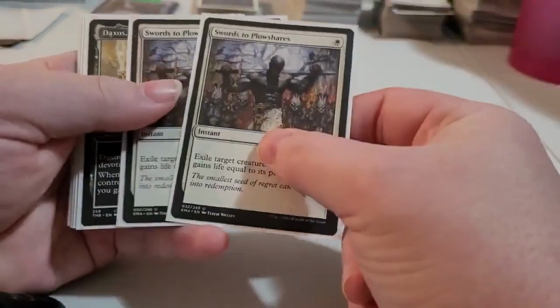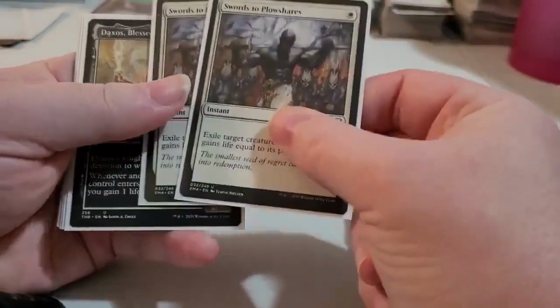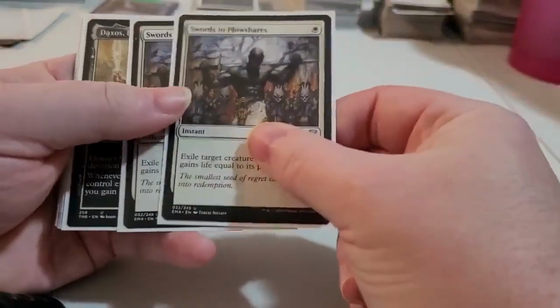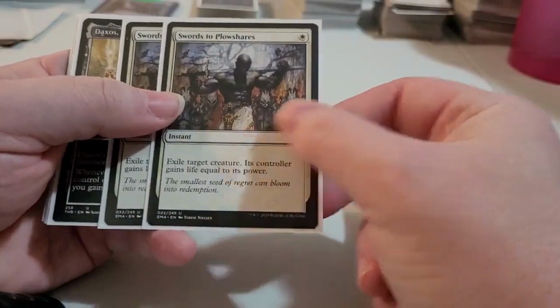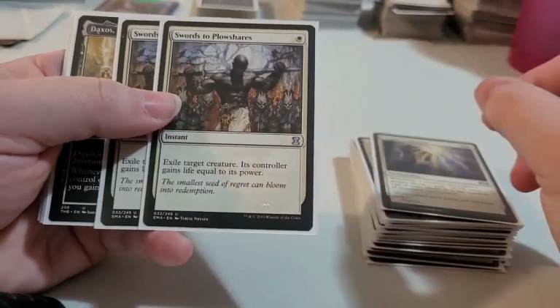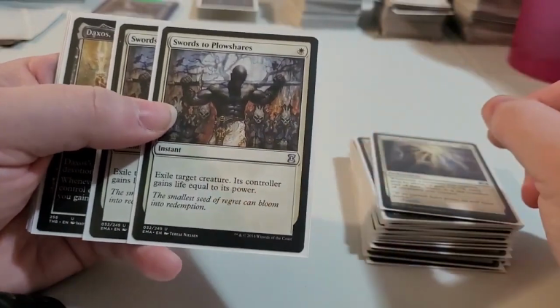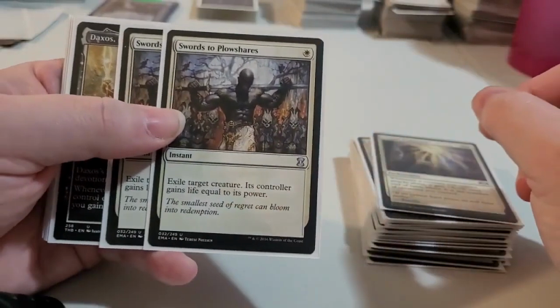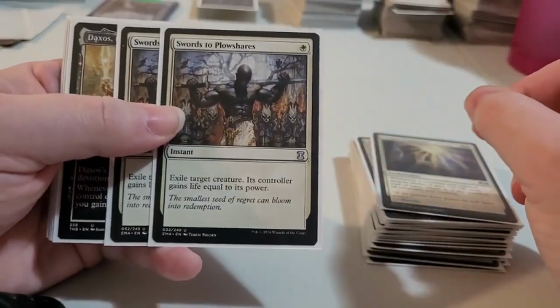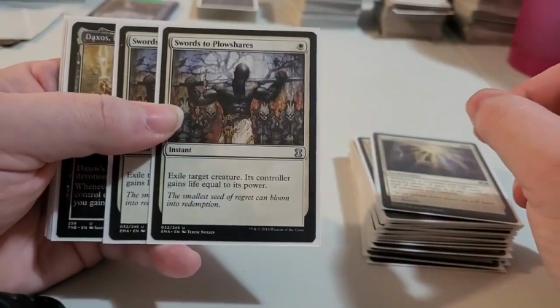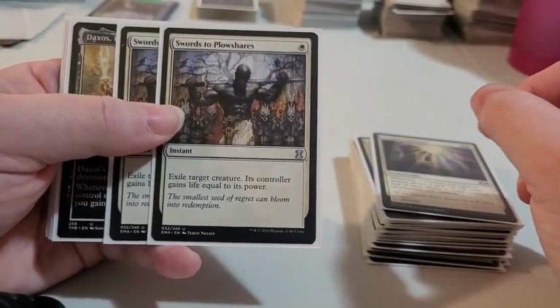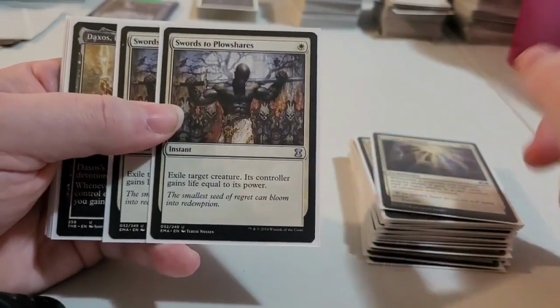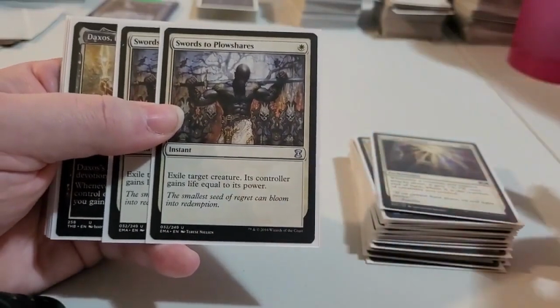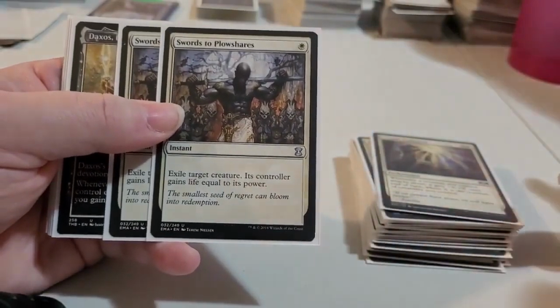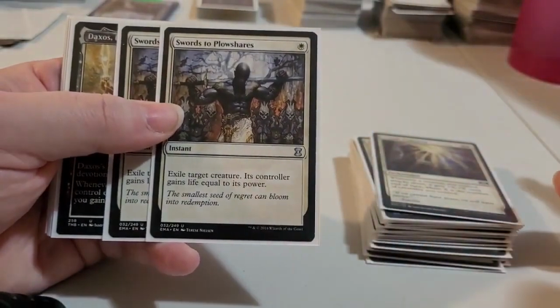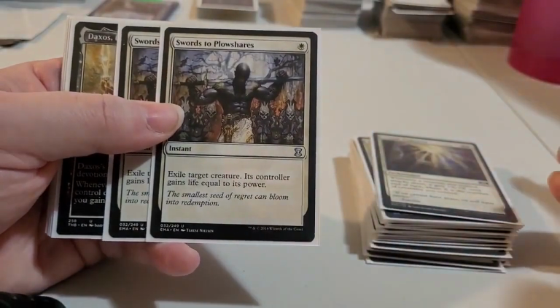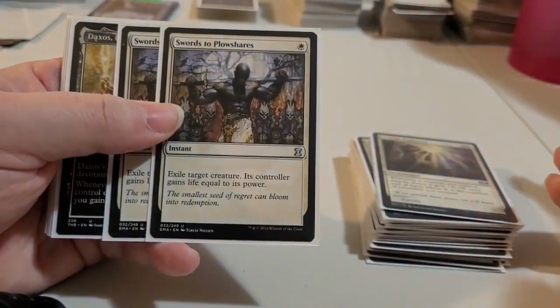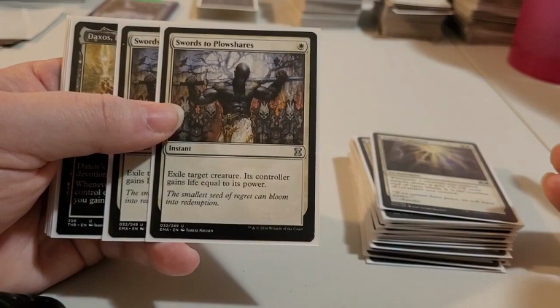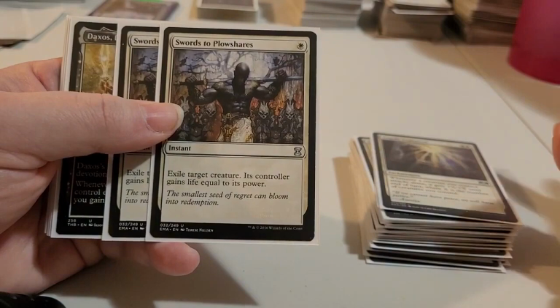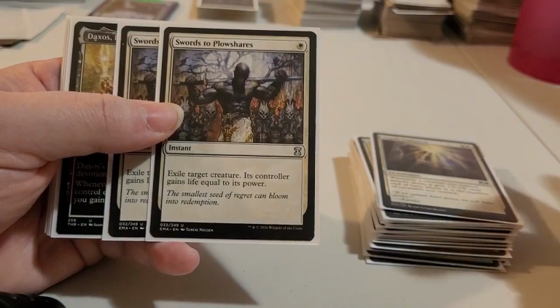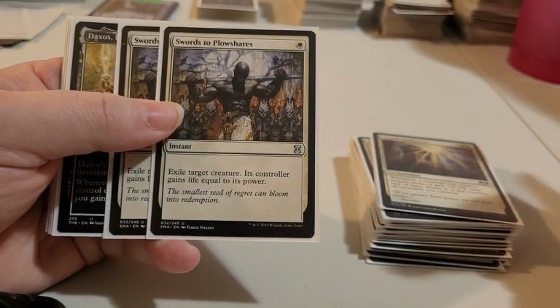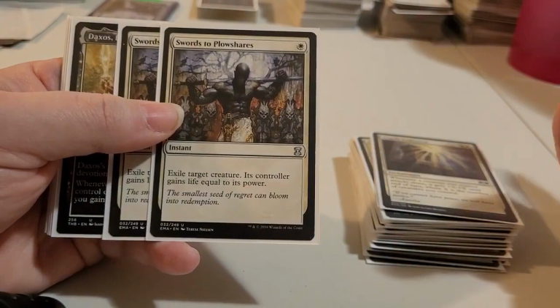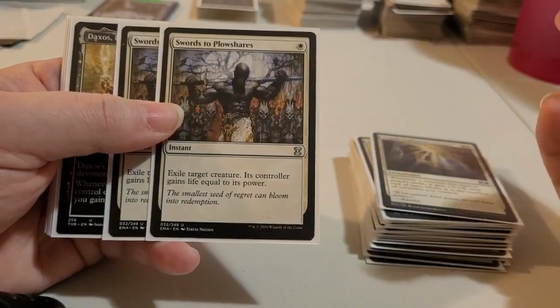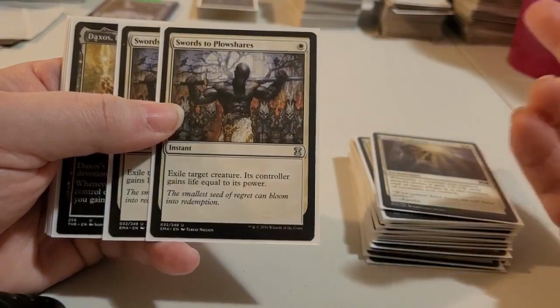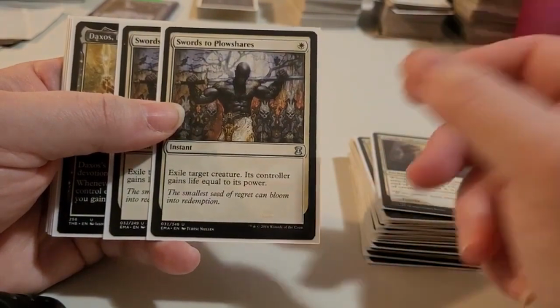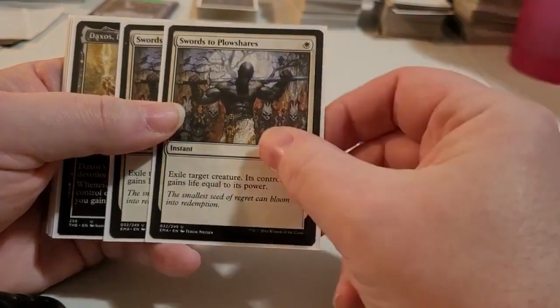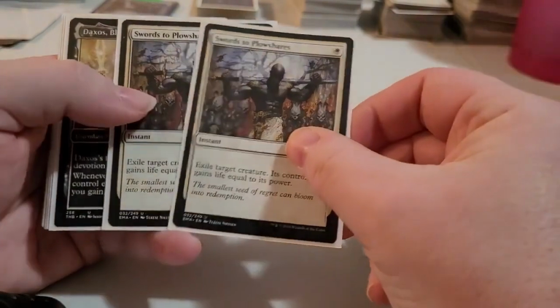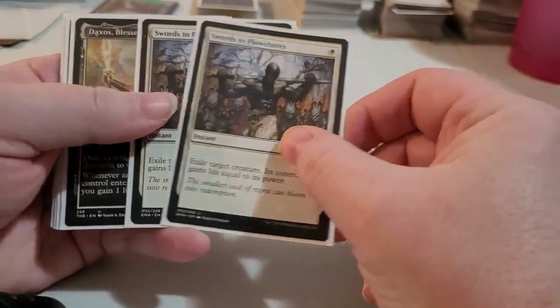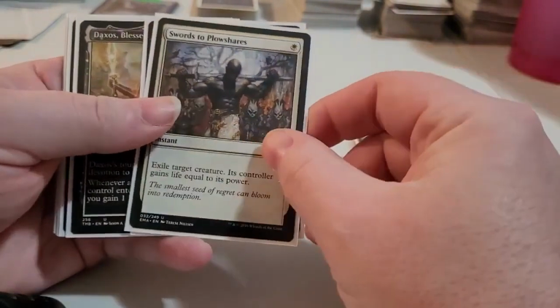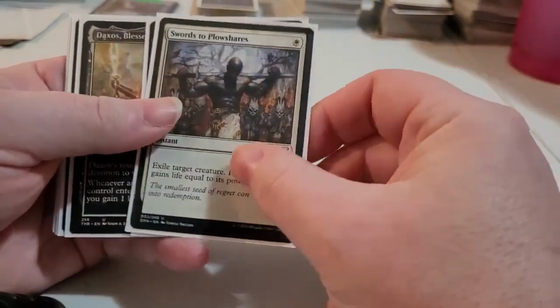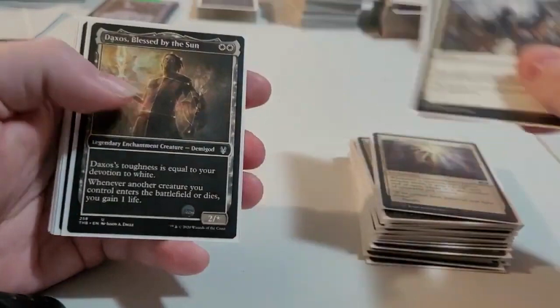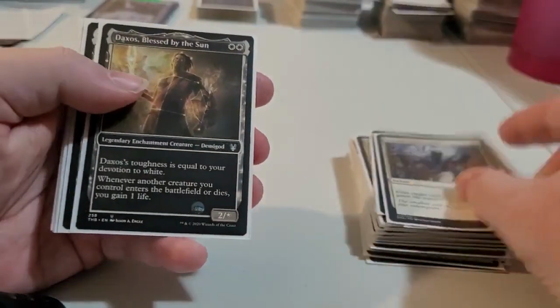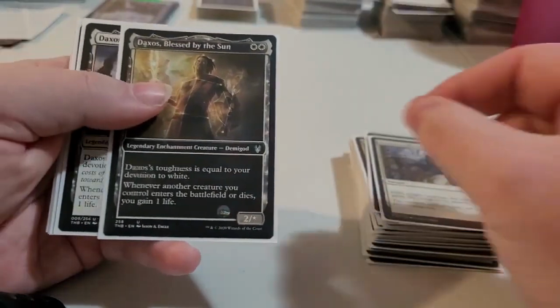Other ways to get rid of their creatures — Swords of Blocher. Exile target creature. Its controller gains life equal to its power, but it's a one casting cost destruction card.